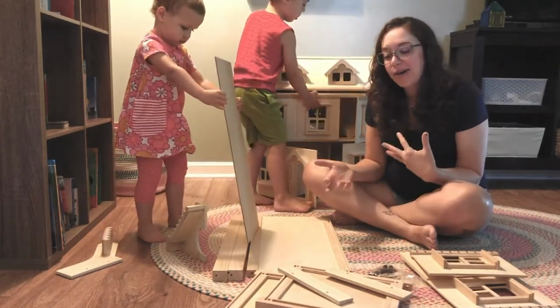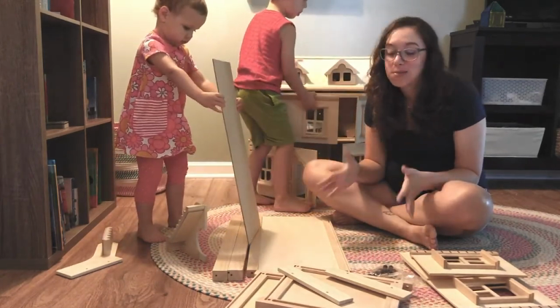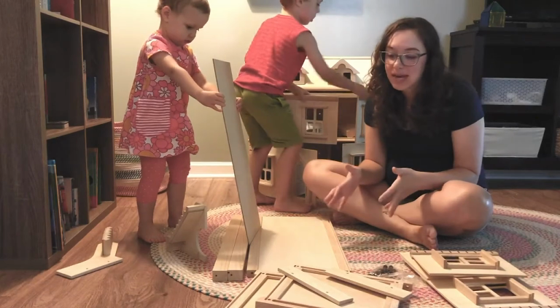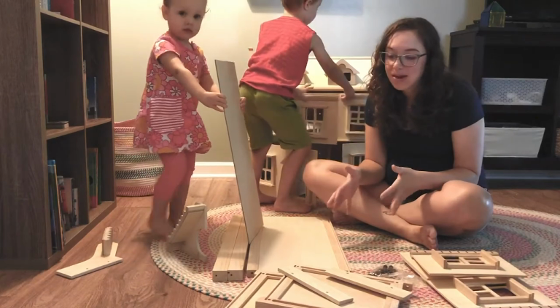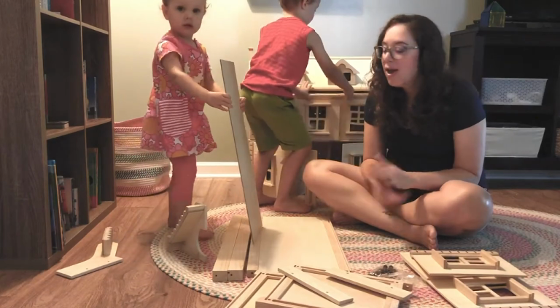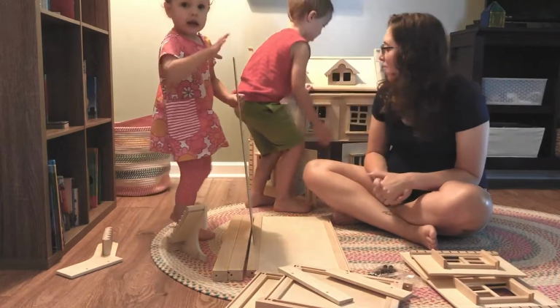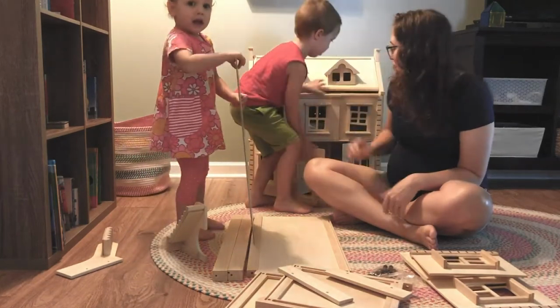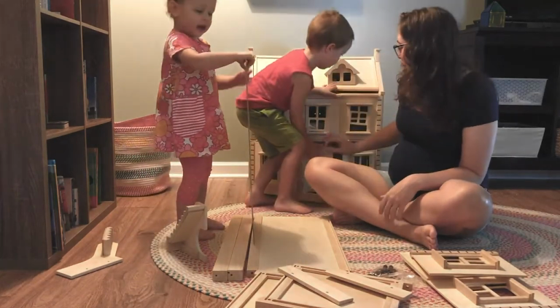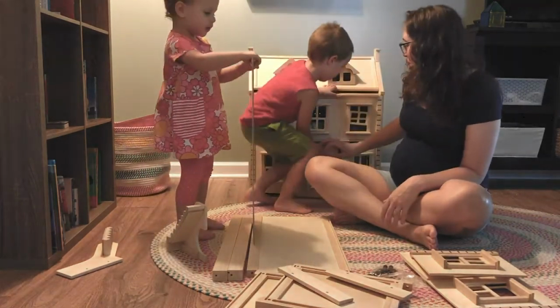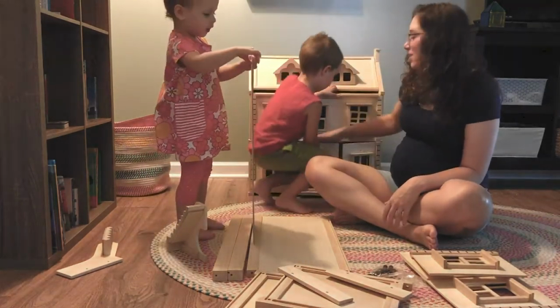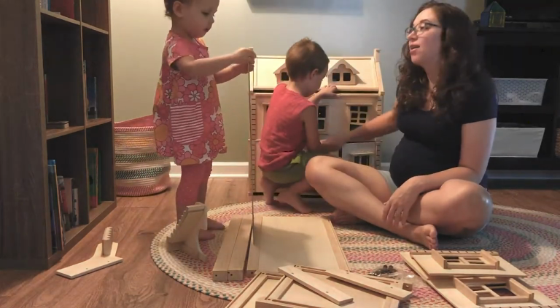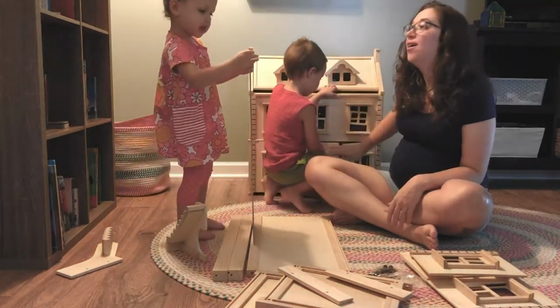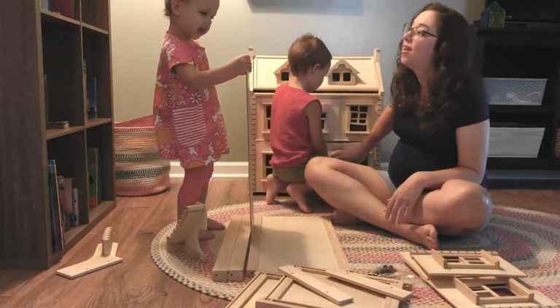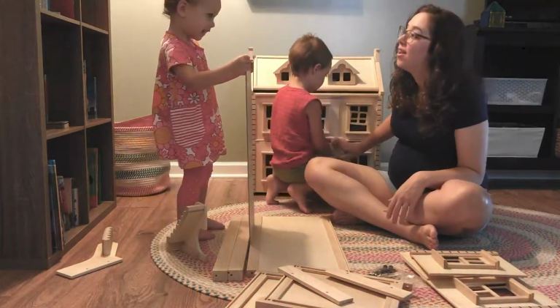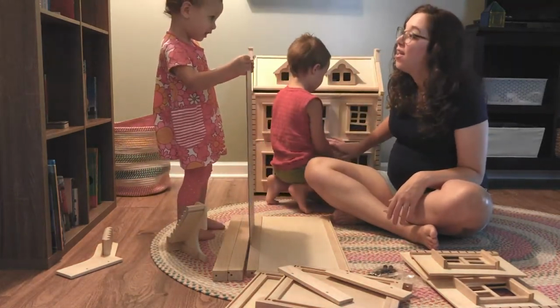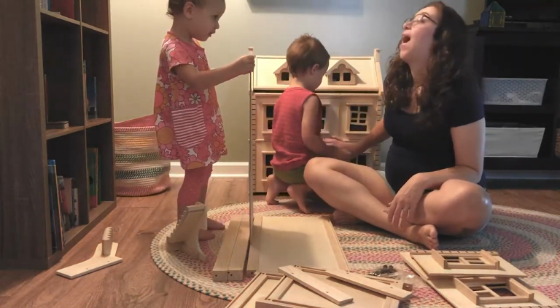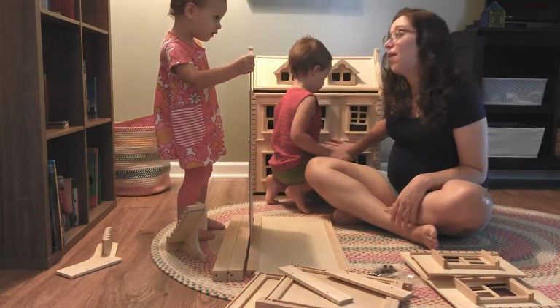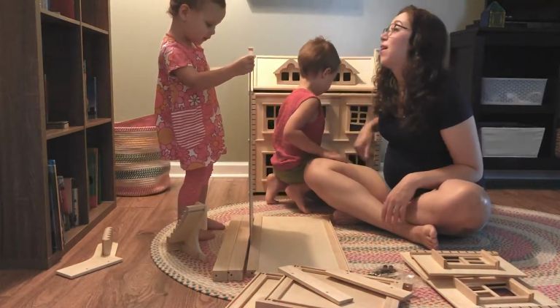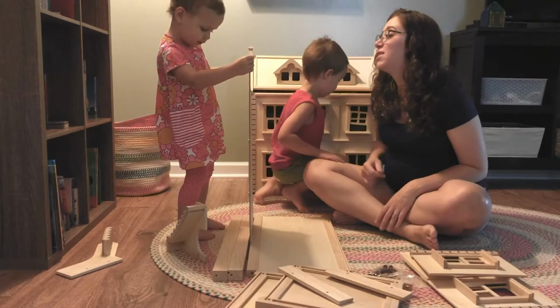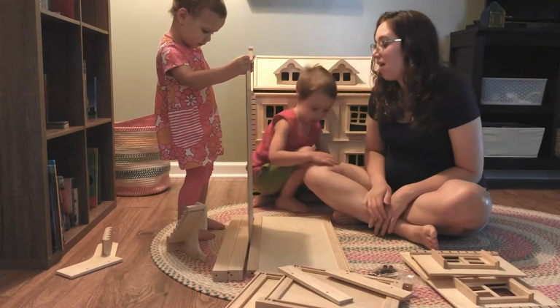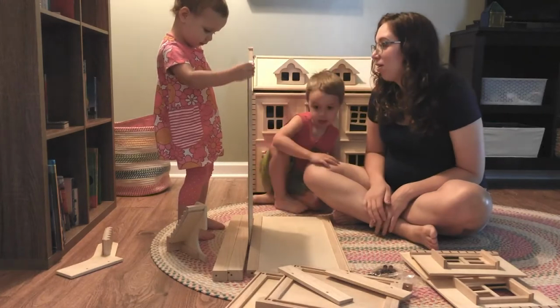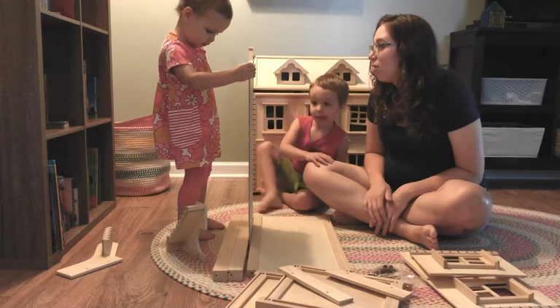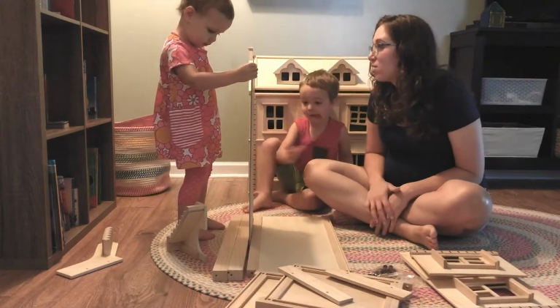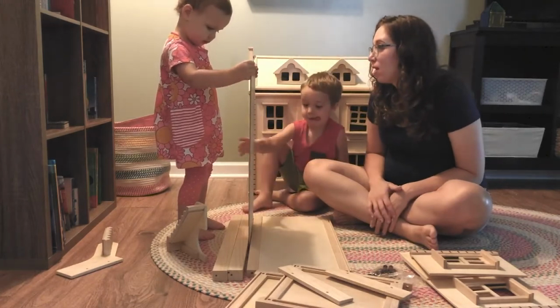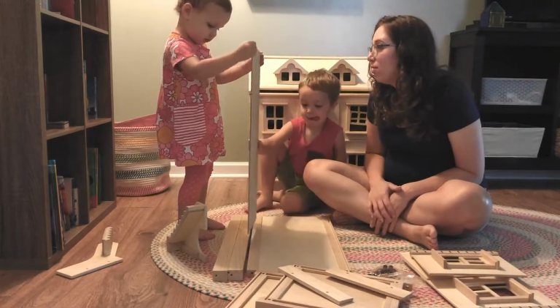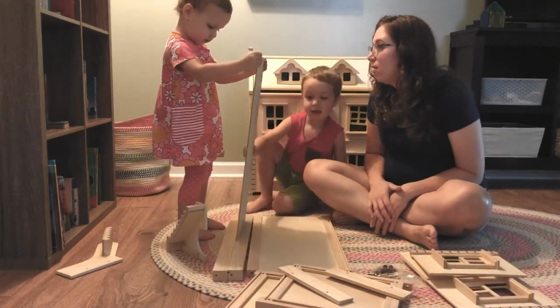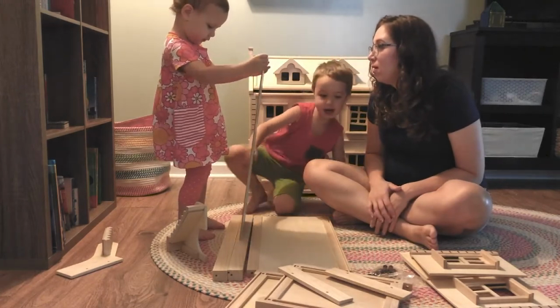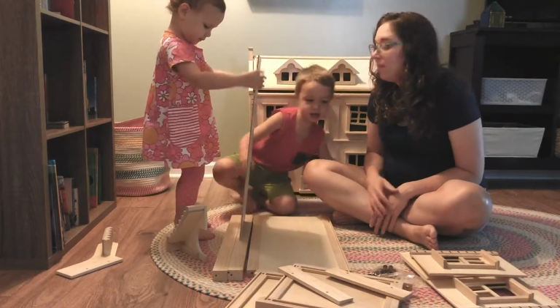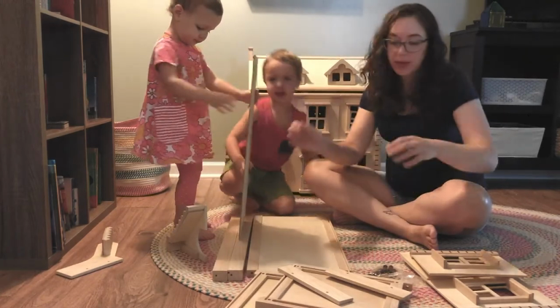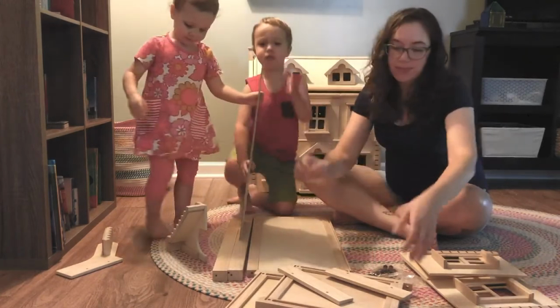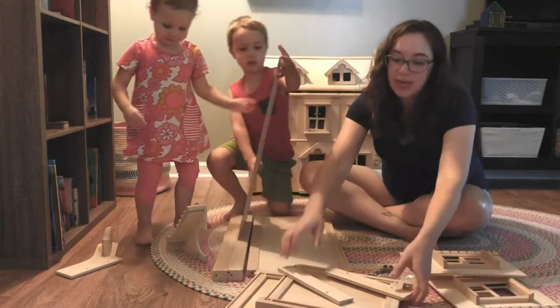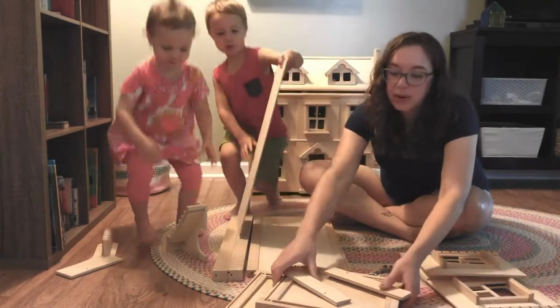We're going to assemble ours and give you a little peek at how it comes together and what it looks like when it's done. Are you guys ready to build? Yeah! Okay, let's get to work.